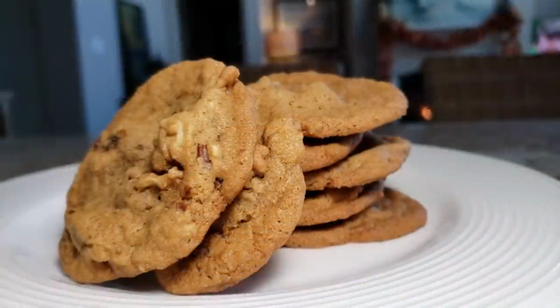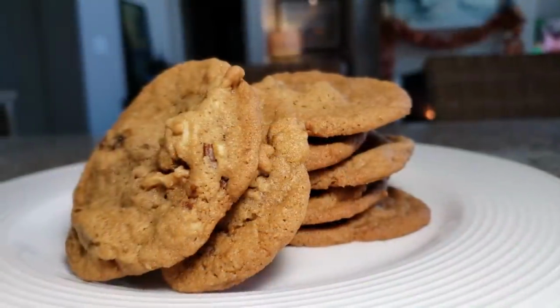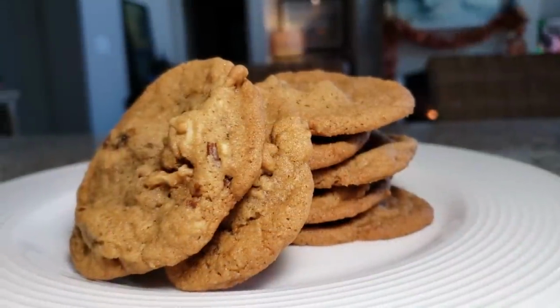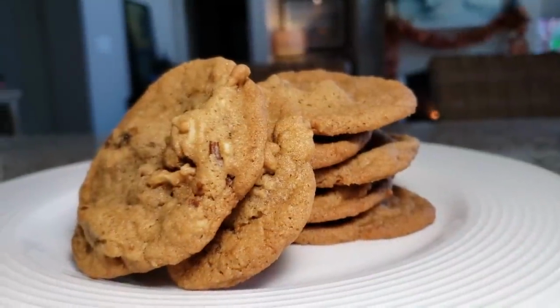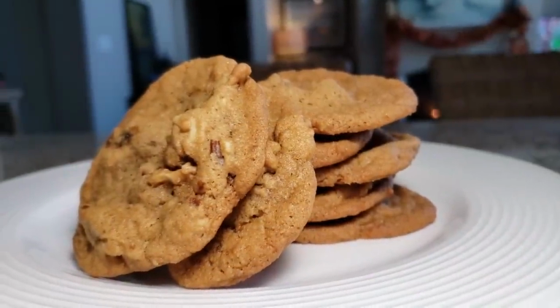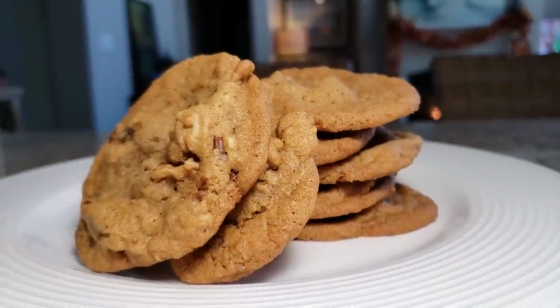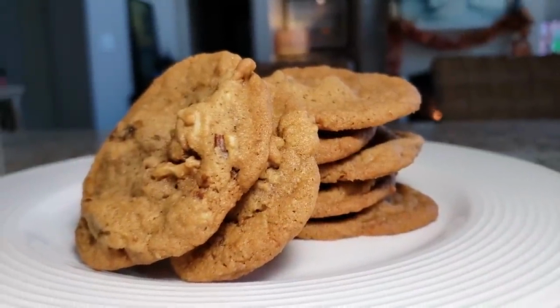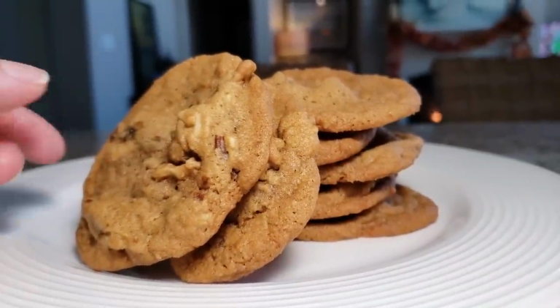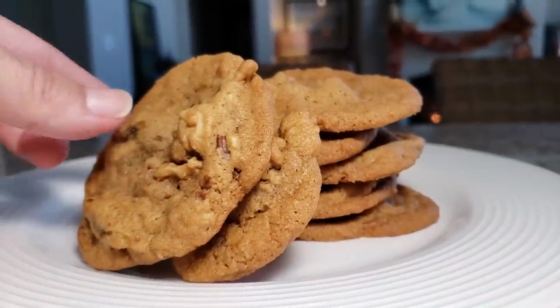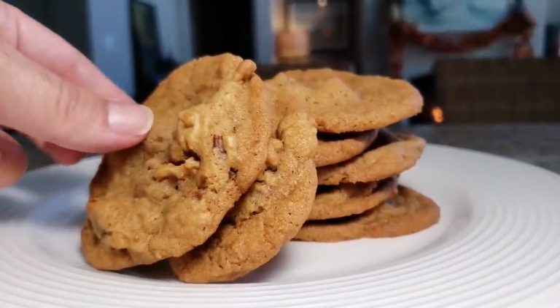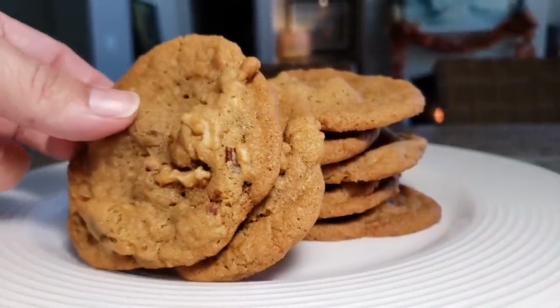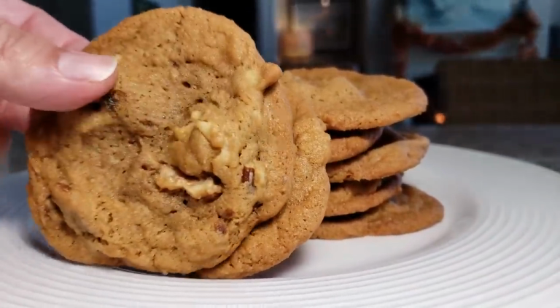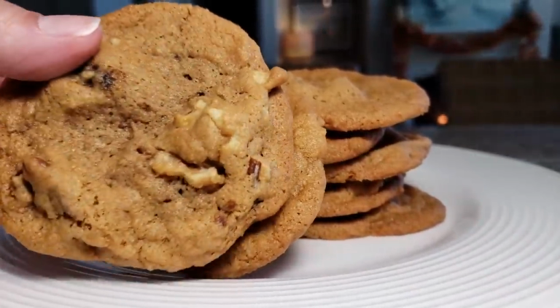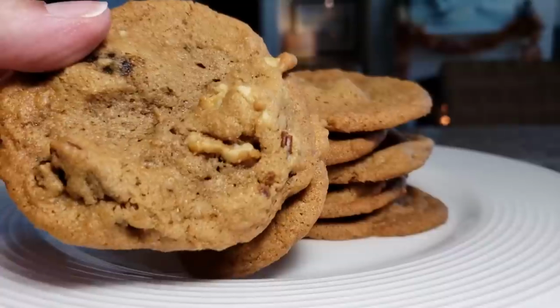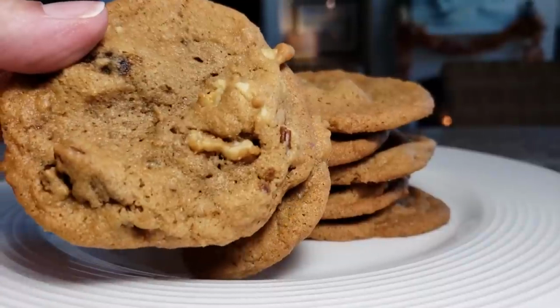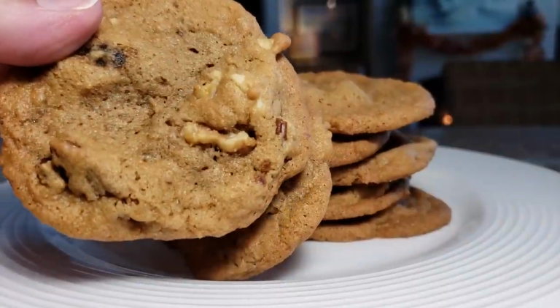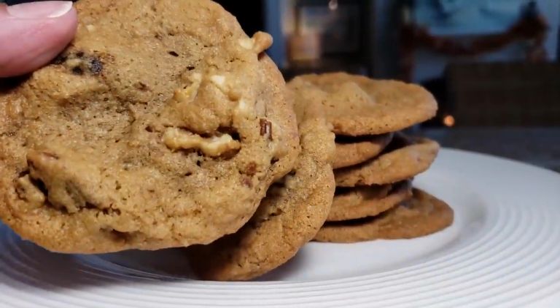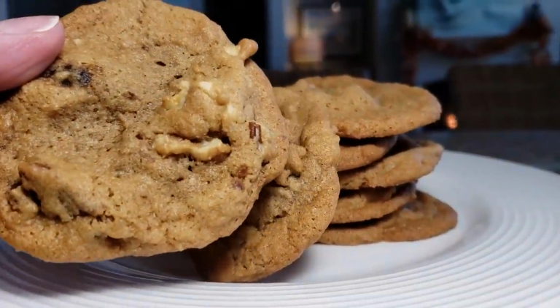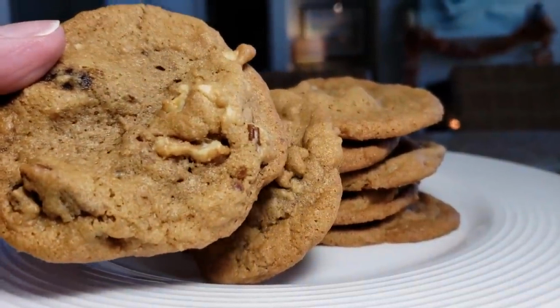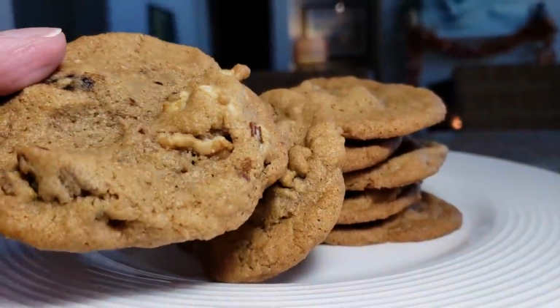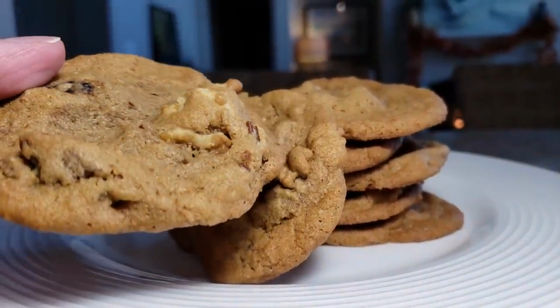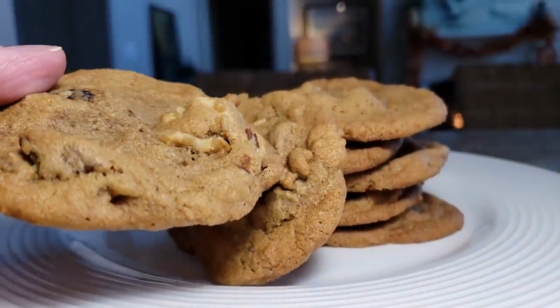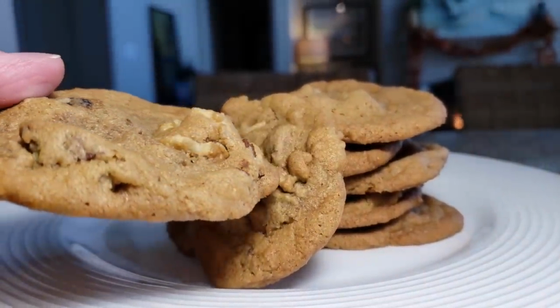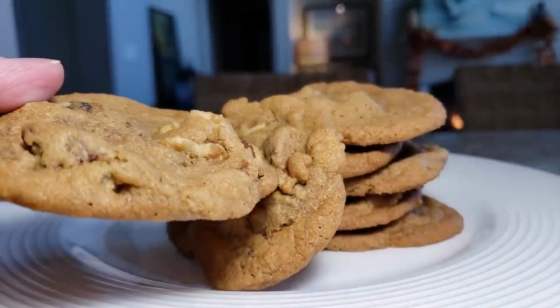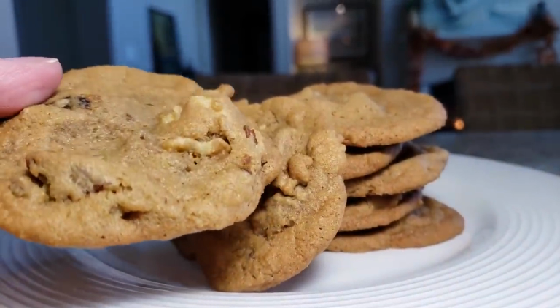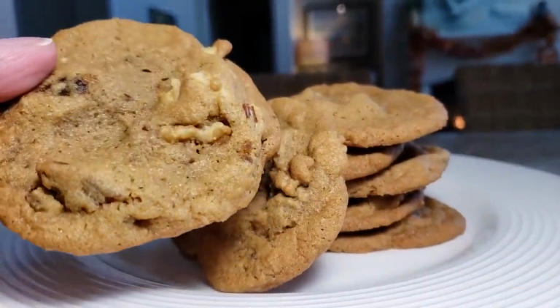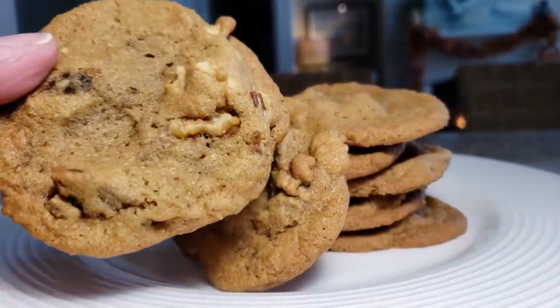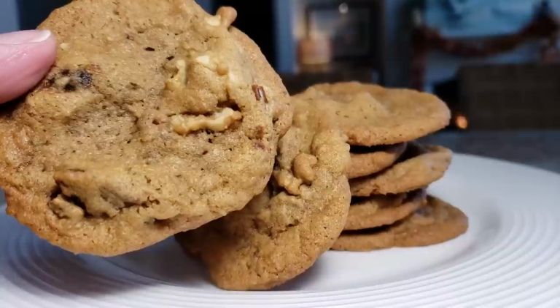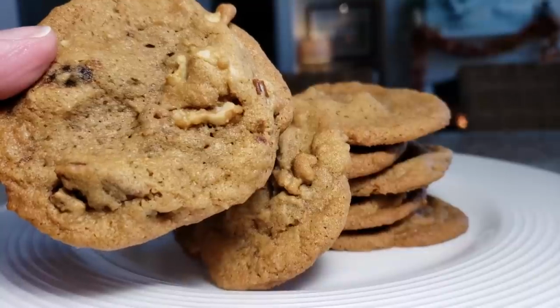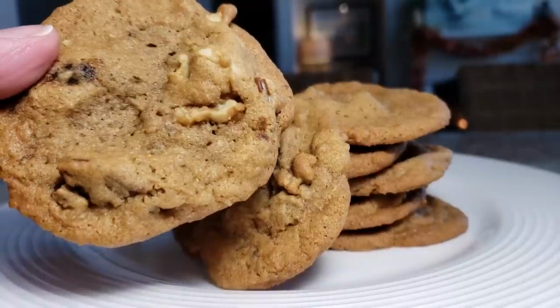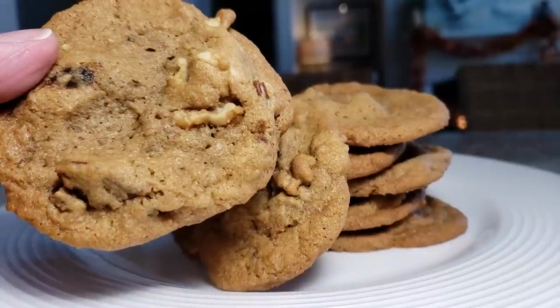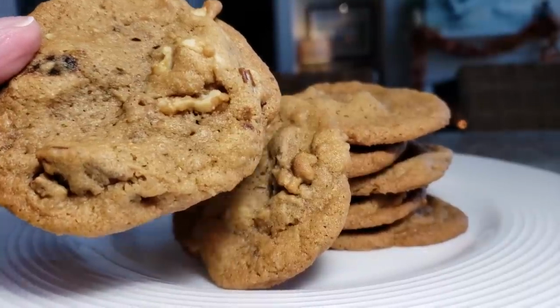Welcome back everybody! Today I'm going to show you how to make a simple walnut cookie. You can replace the walnuts with pecans or the nut of your choice — either way it's simple and delicious.